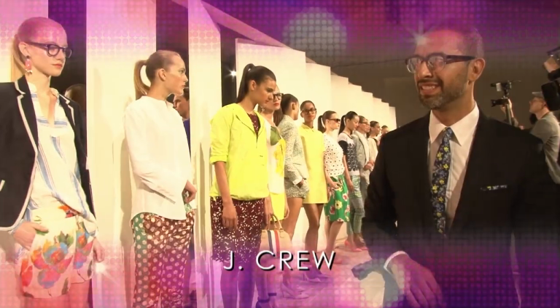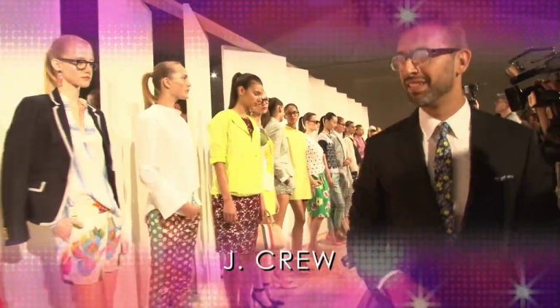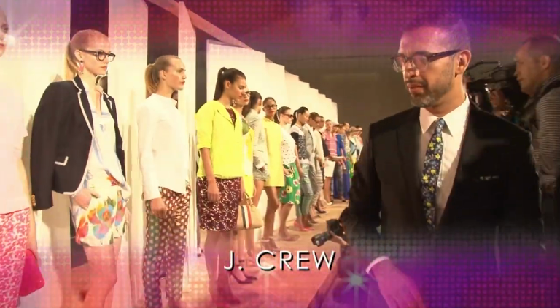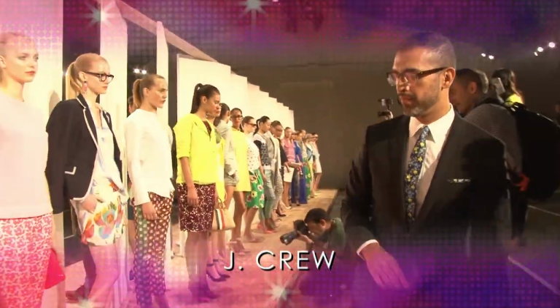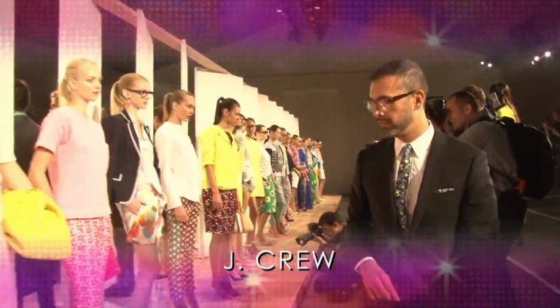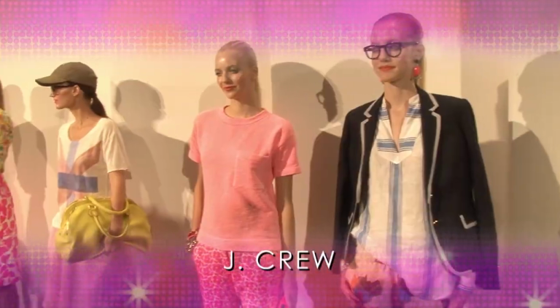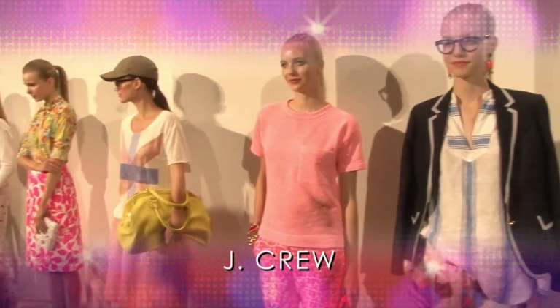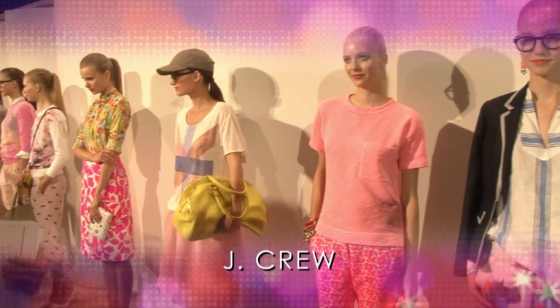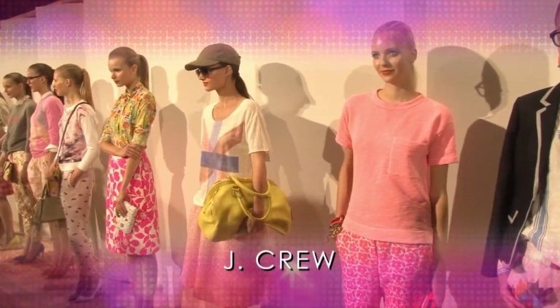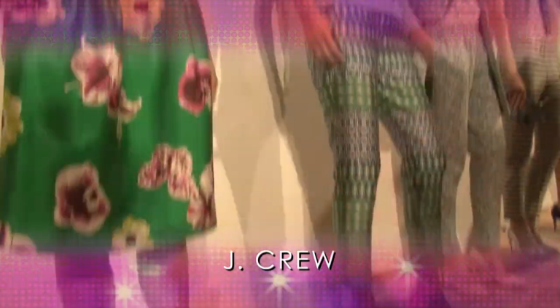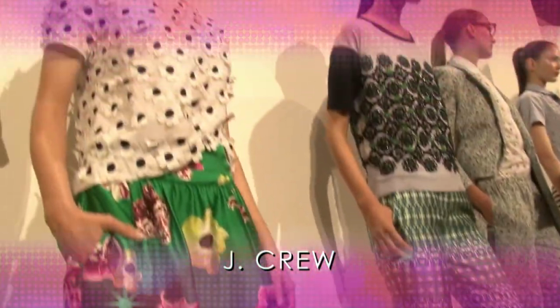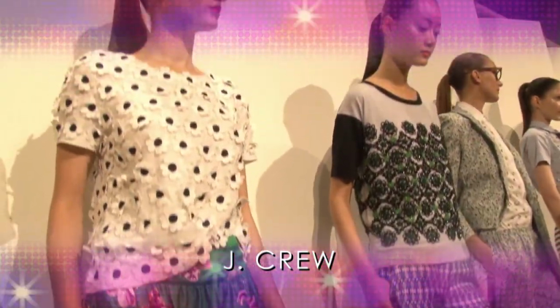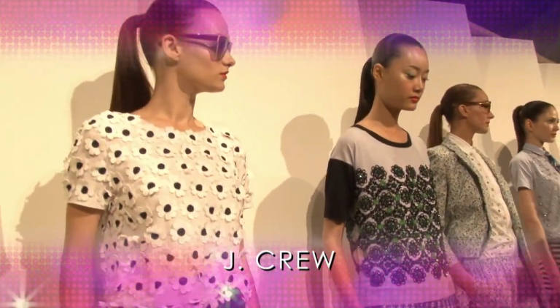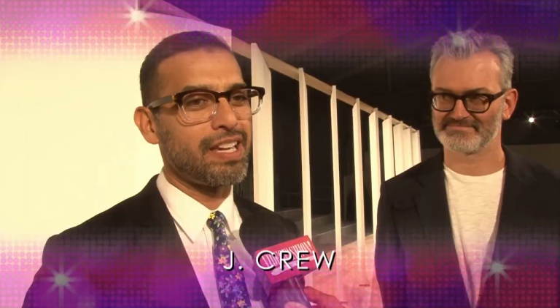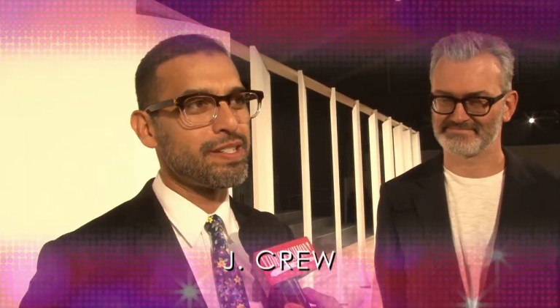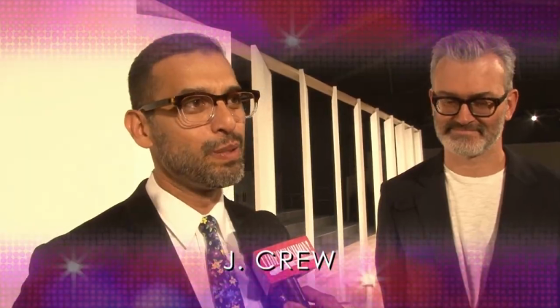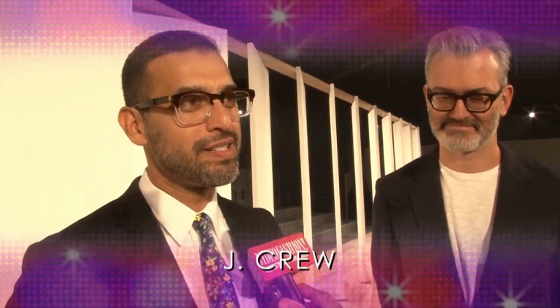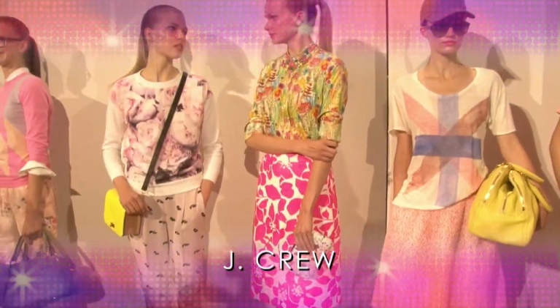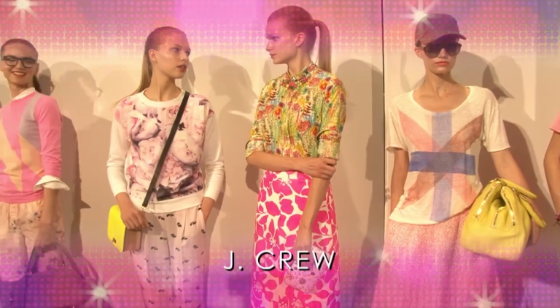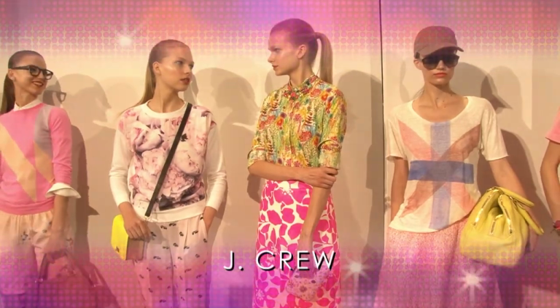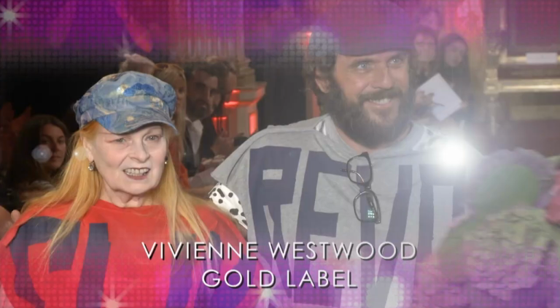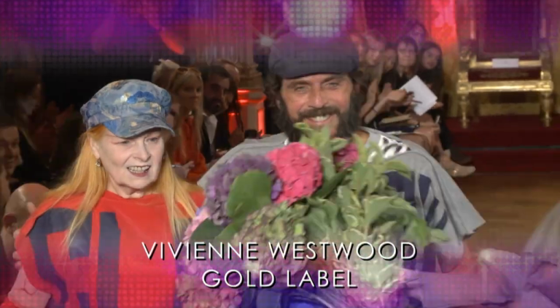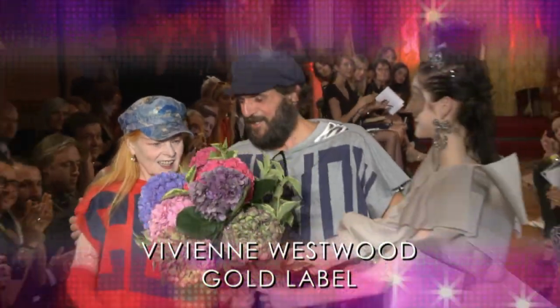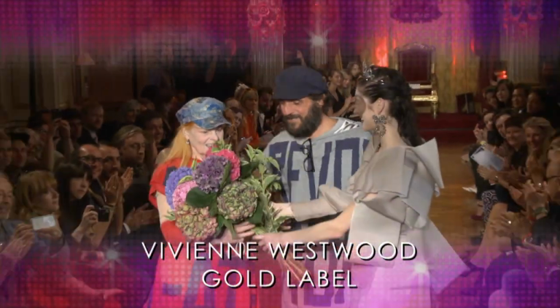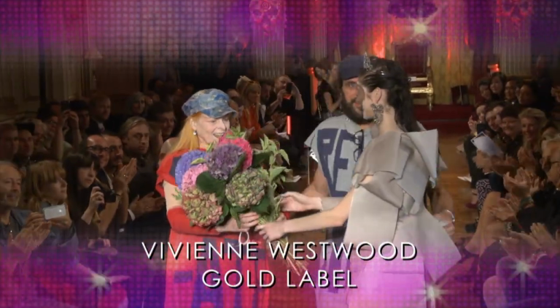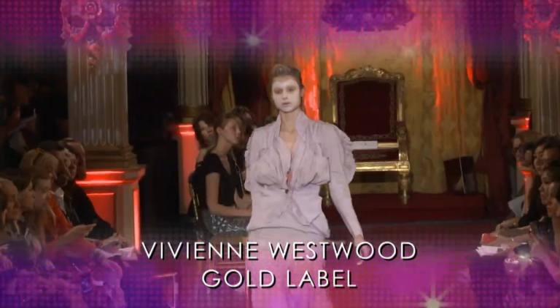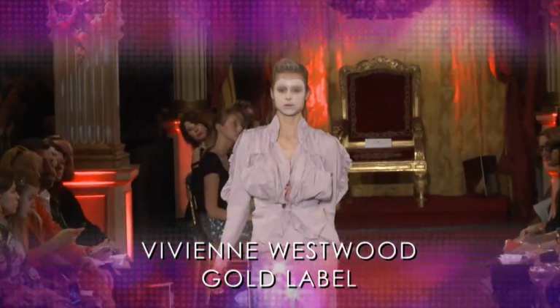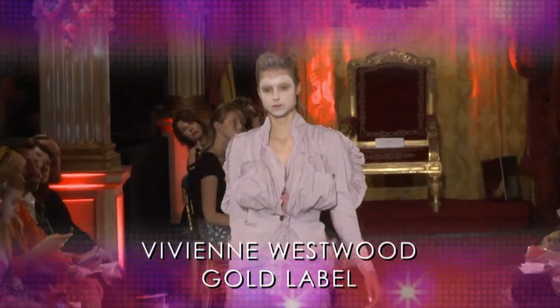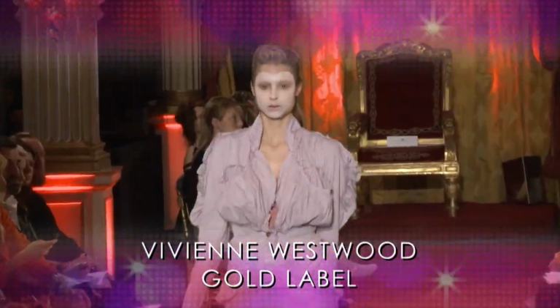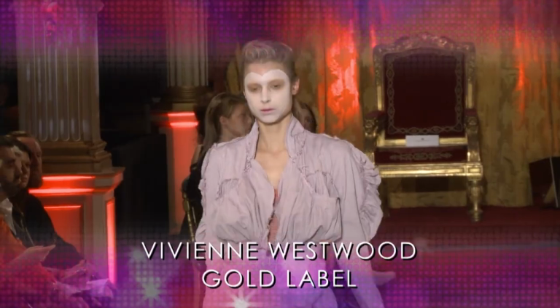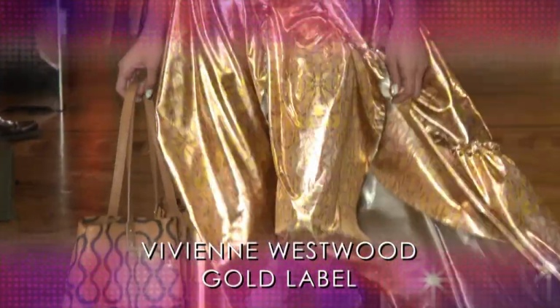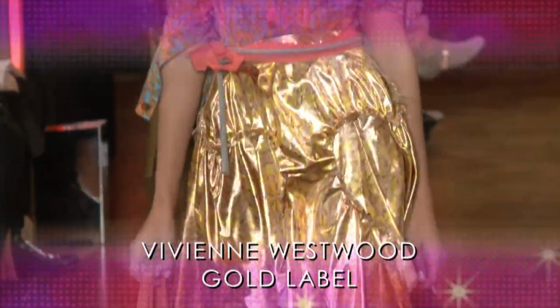Forget digital photography. This season, J.Crew goes old school with eco-inspiration. I came across my old Time Life books about nature. And Vivienne Westwood's winged muse conveys a story of womanly resilience.